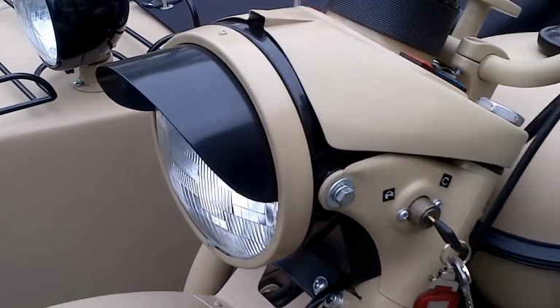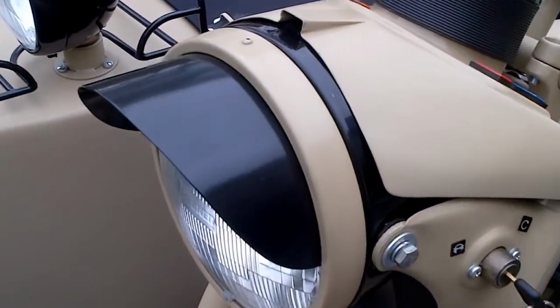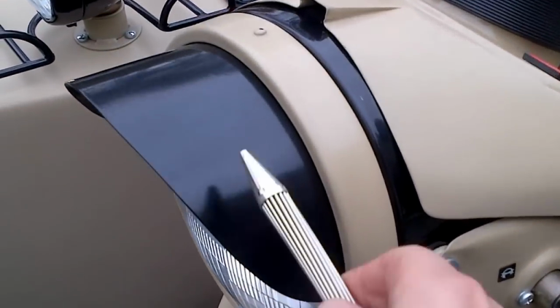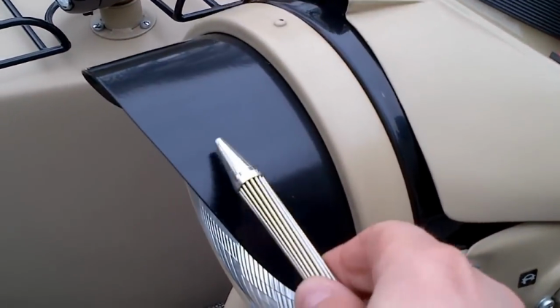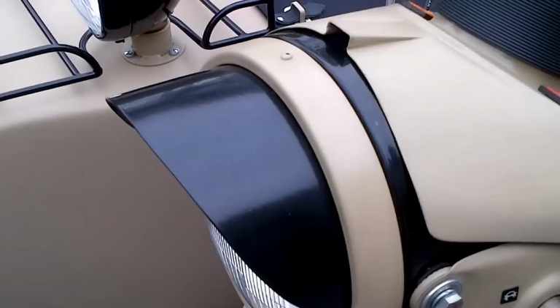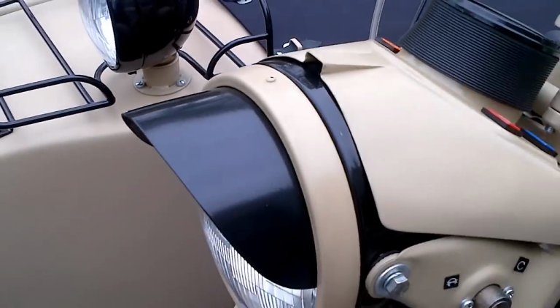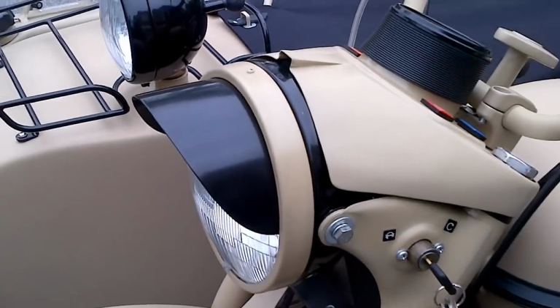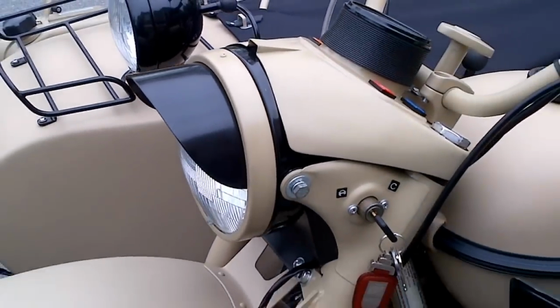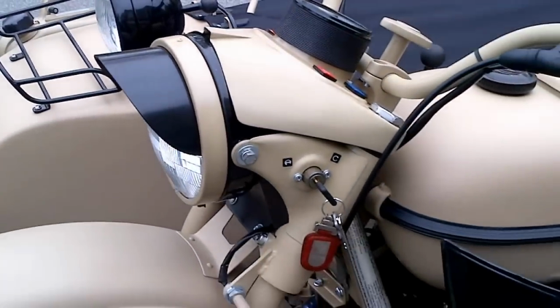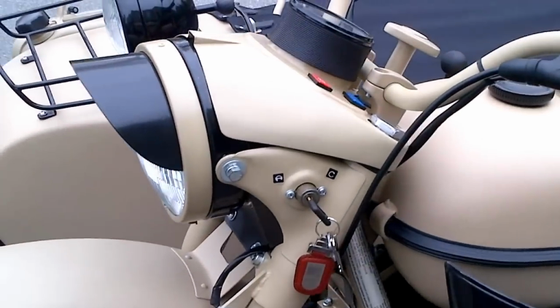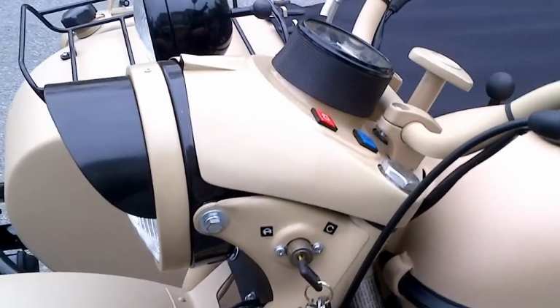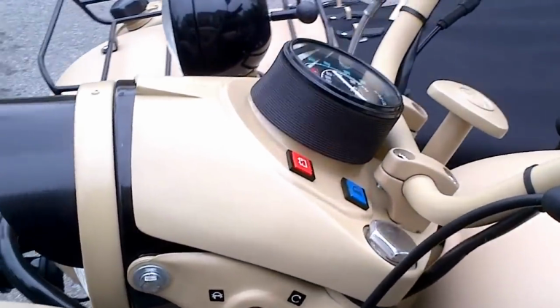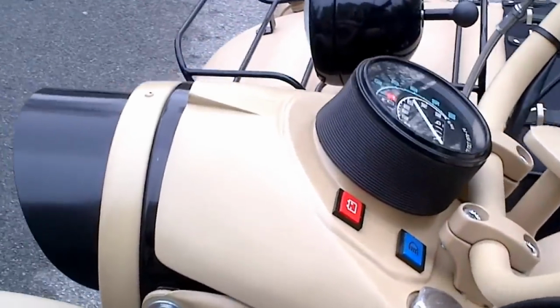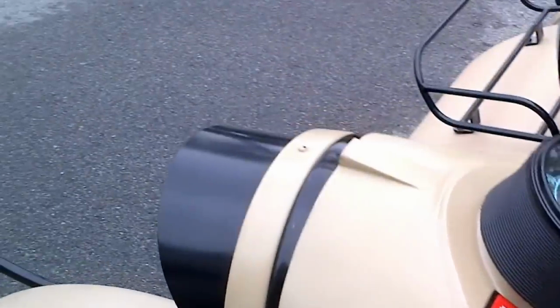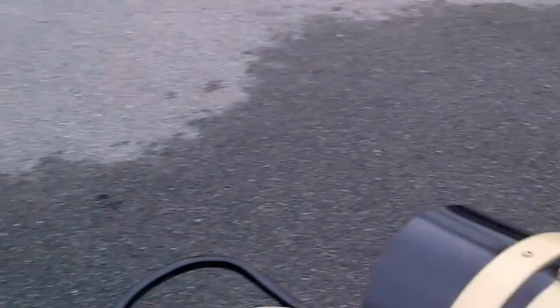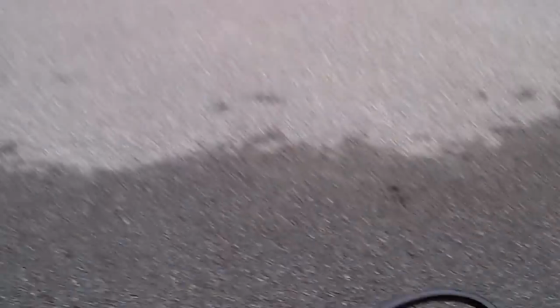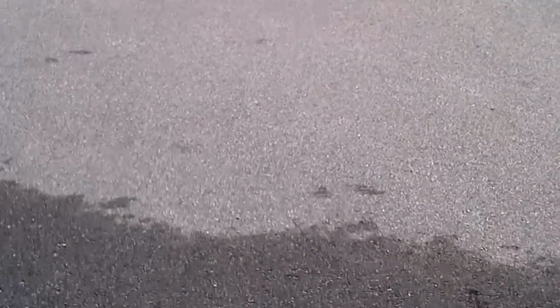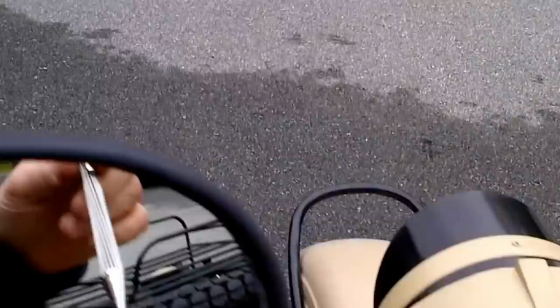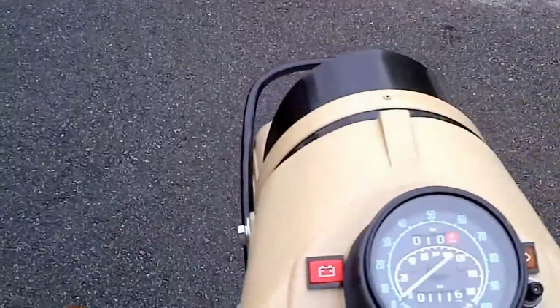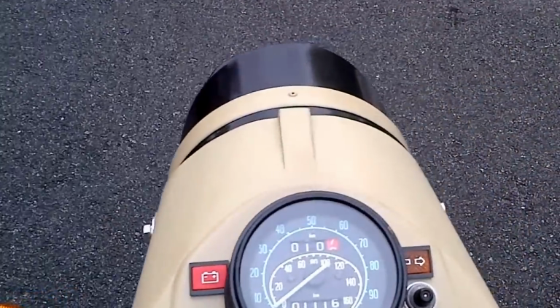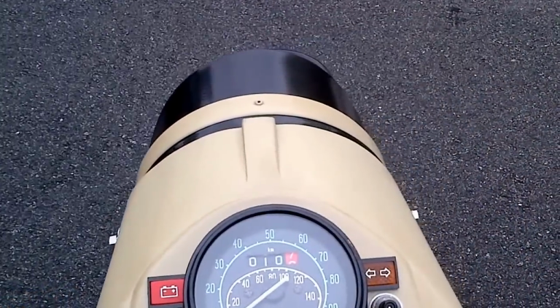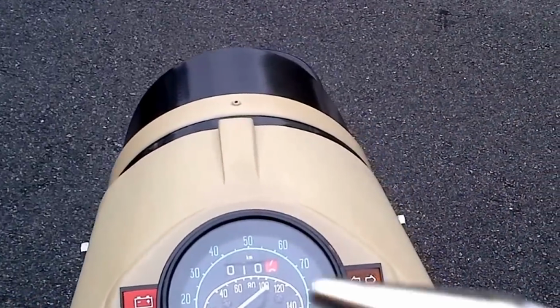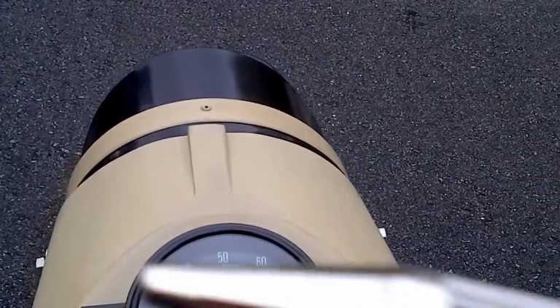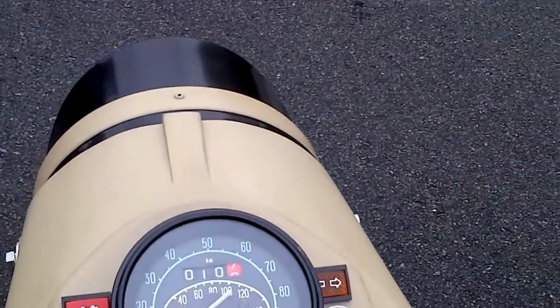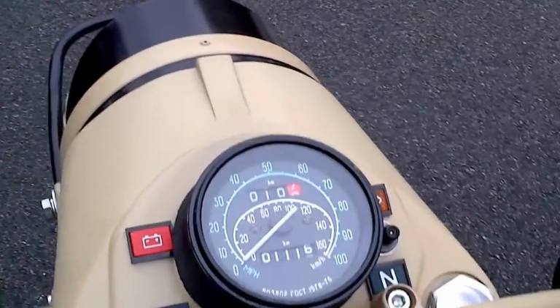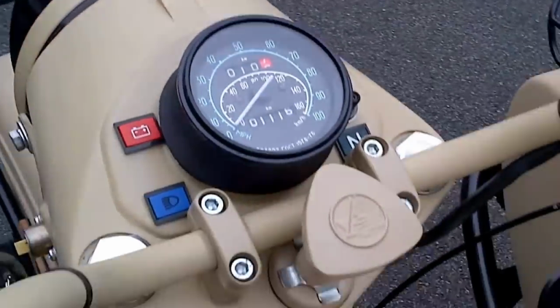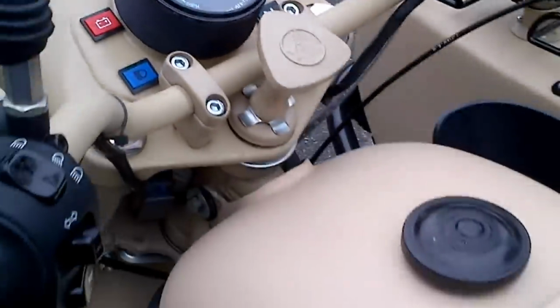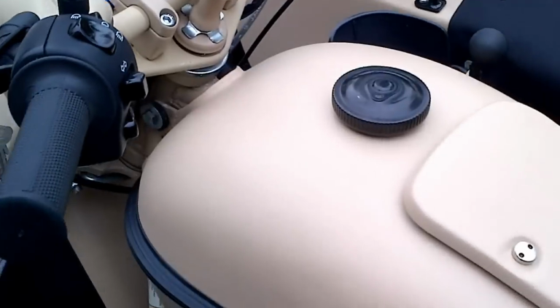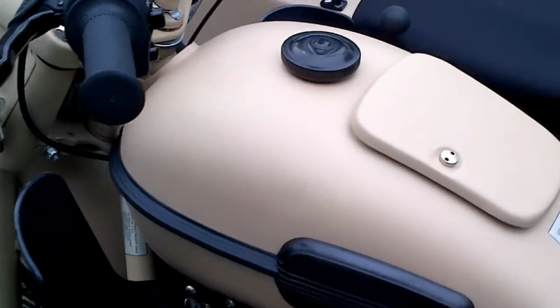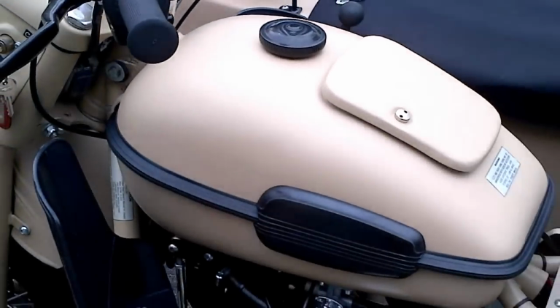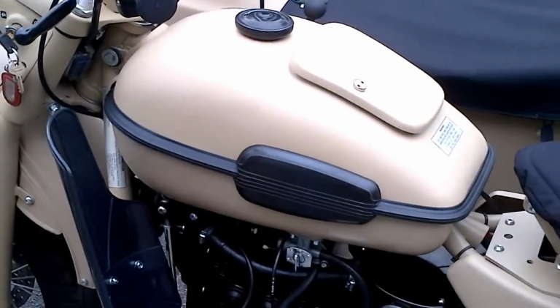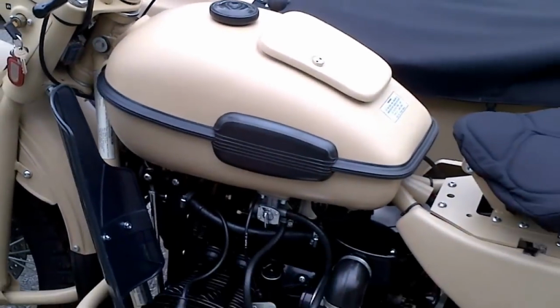Here is a nice little detail — a headlamp visor. If you do not use a windshield with a metal fairing, a visor does a great job and takes away glare caused by the headlamp under certain driving conditions.